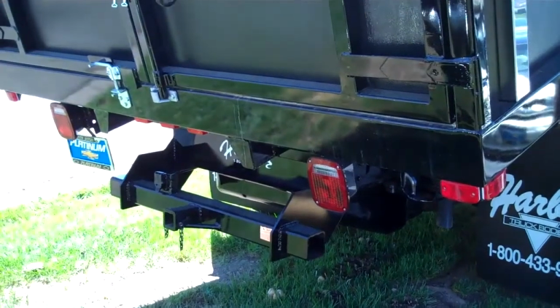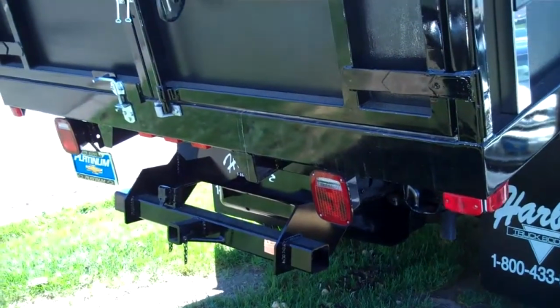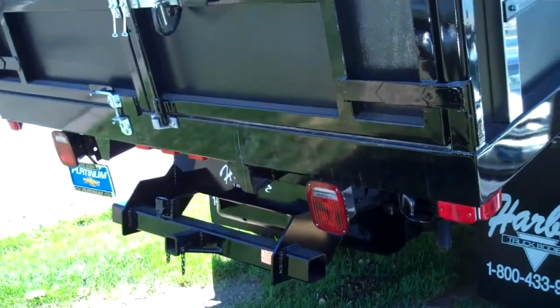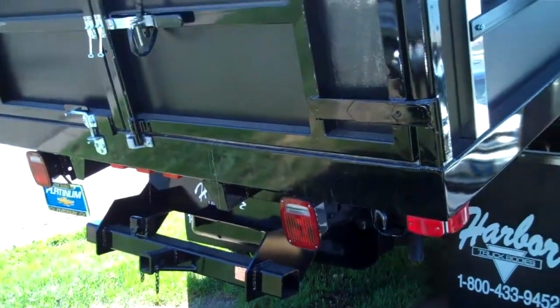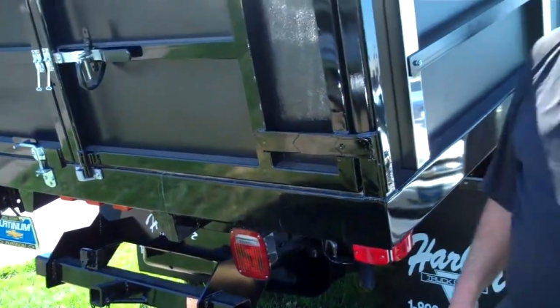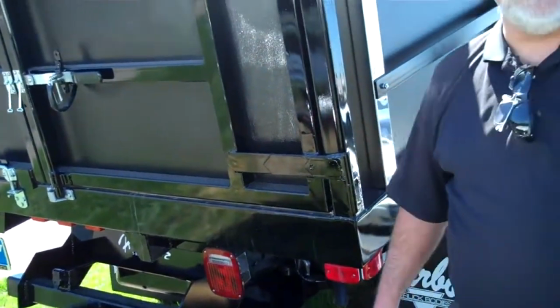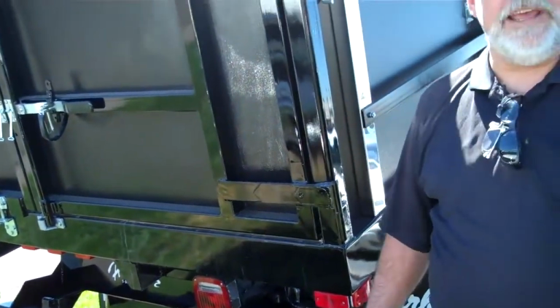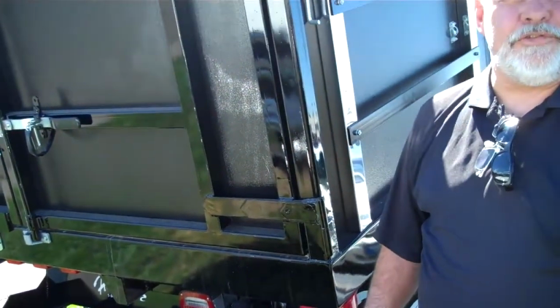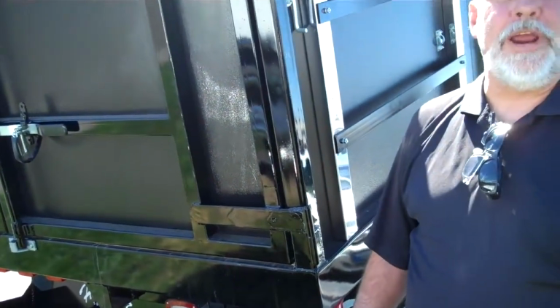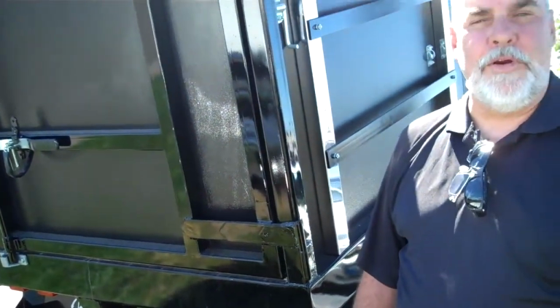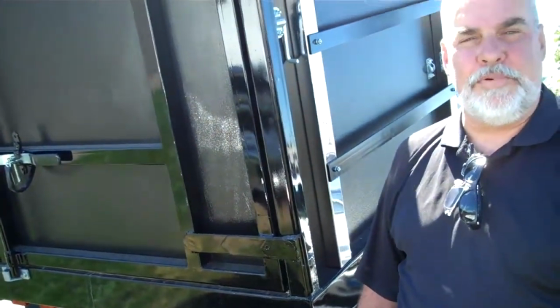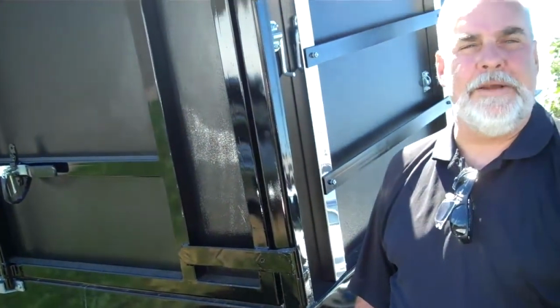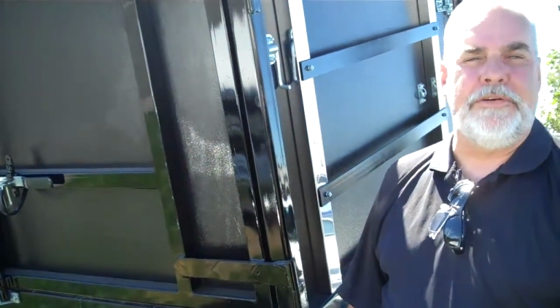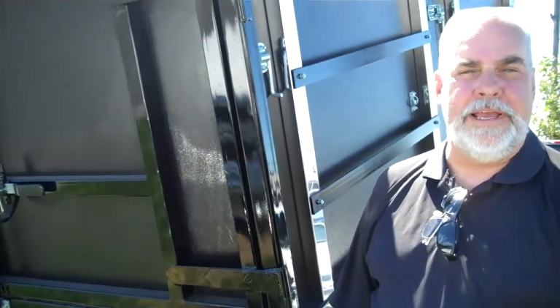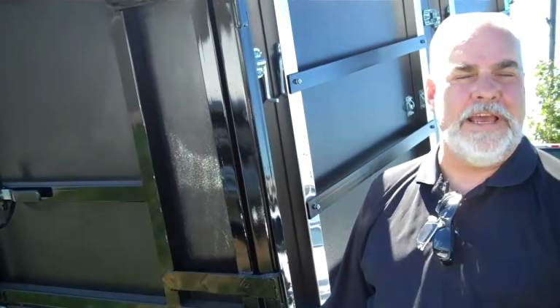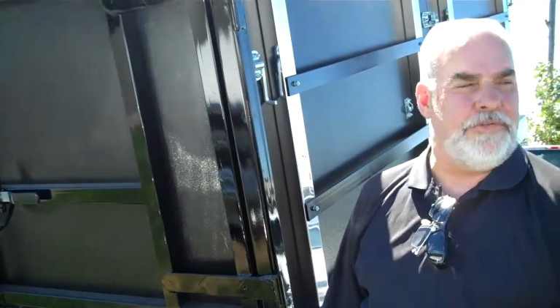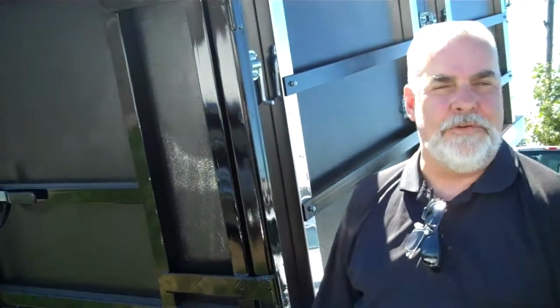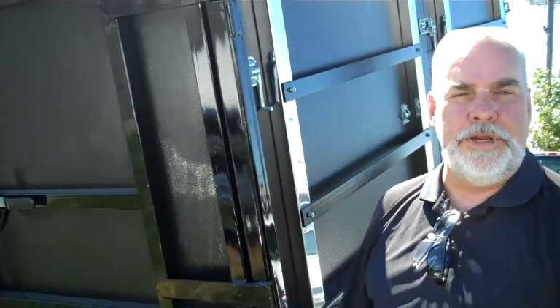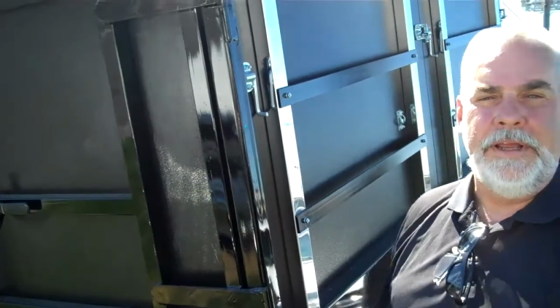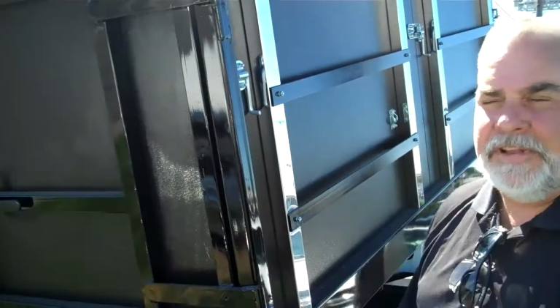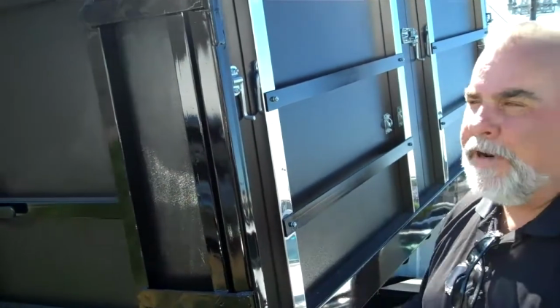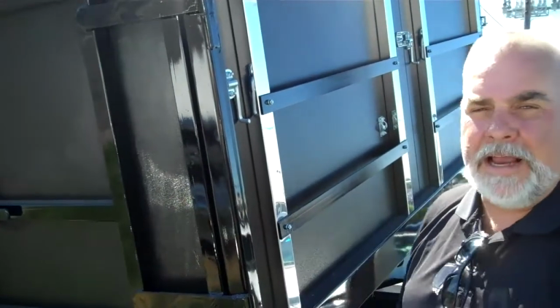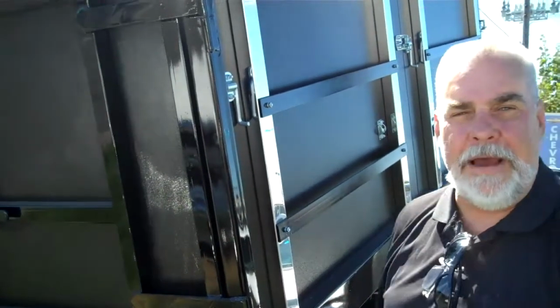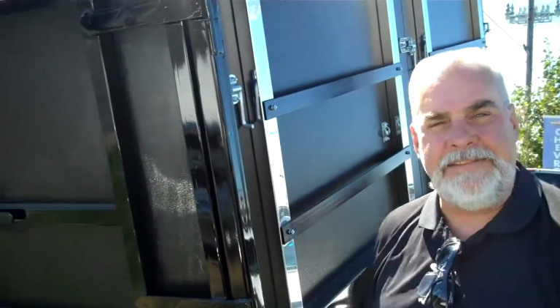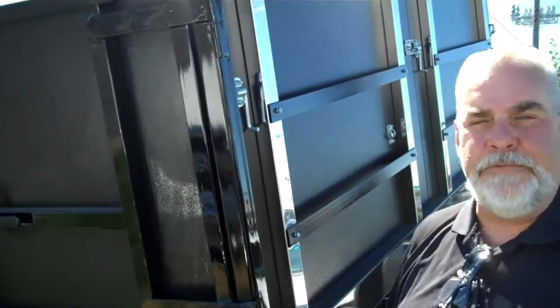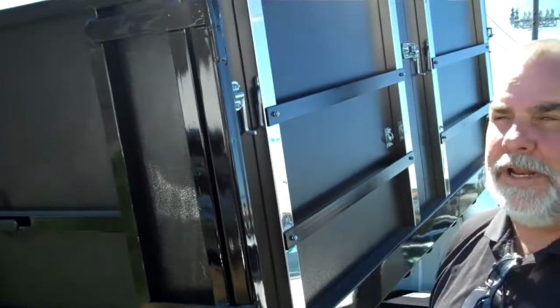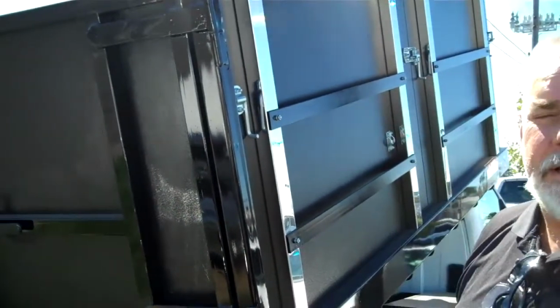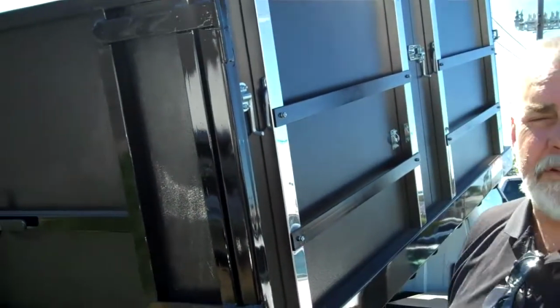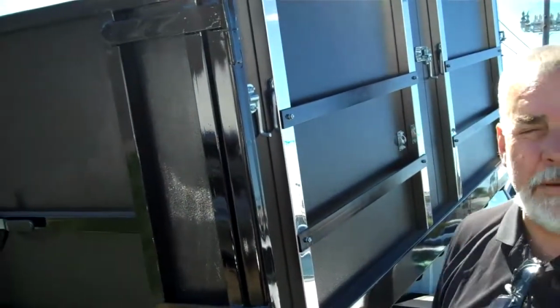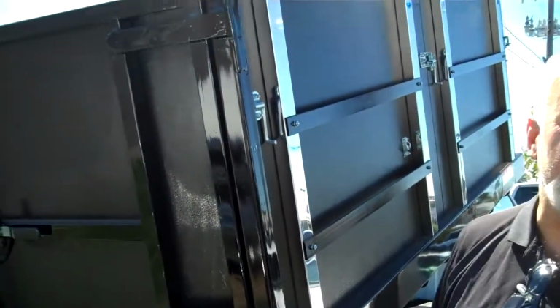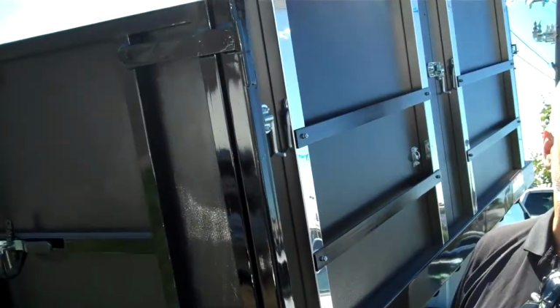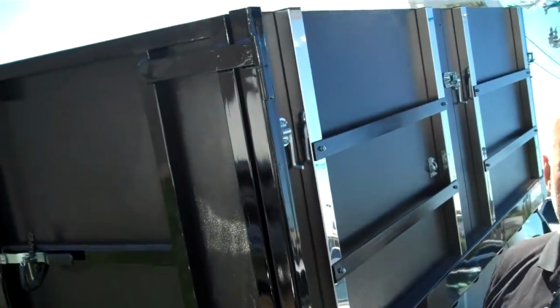Hi, thanks for joining me again today. This is Greg Martin with Platinum Chevrolet in Santa Rosa, California. Today I'm going to talk about my 10-foot Landscaper's dump body.